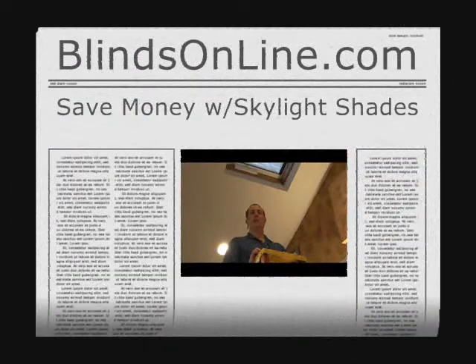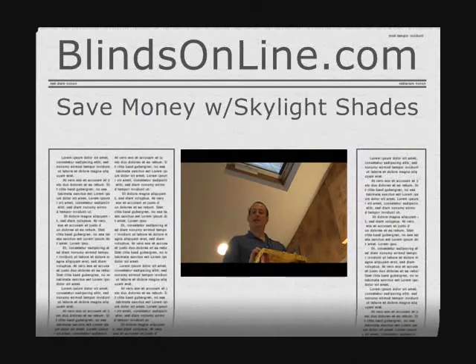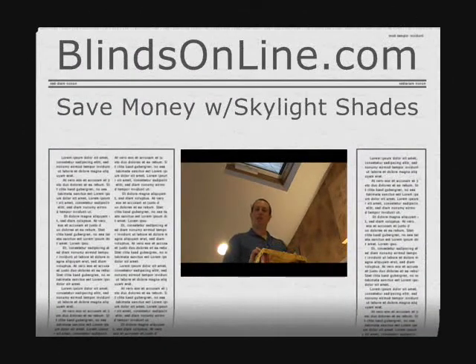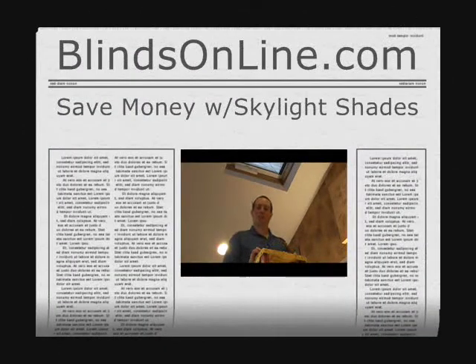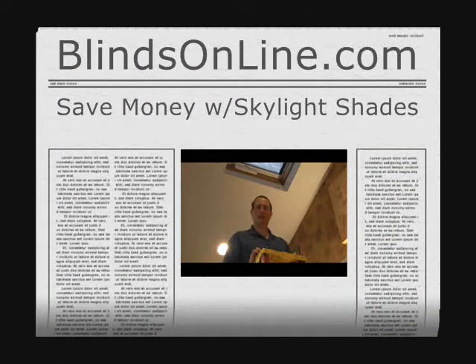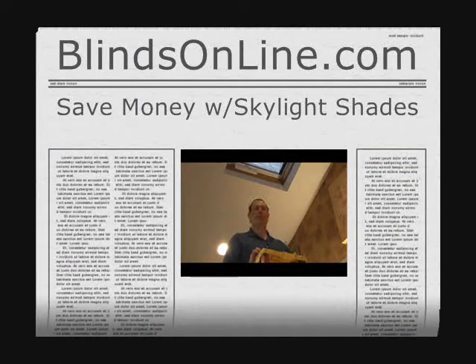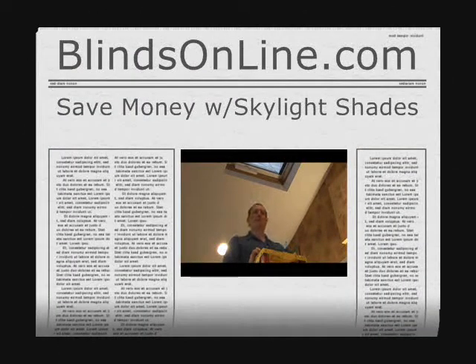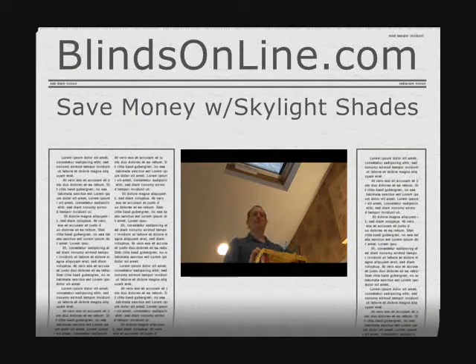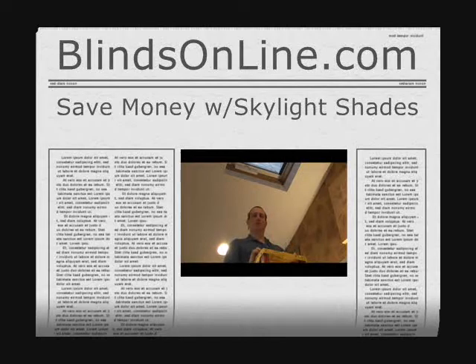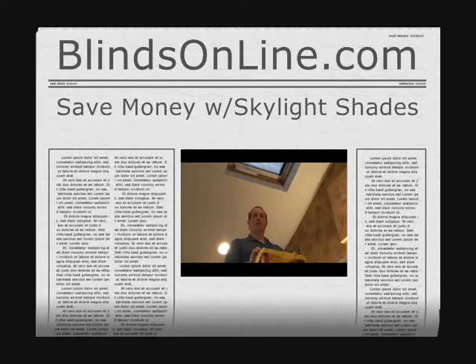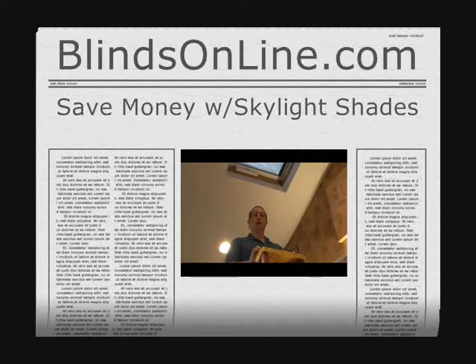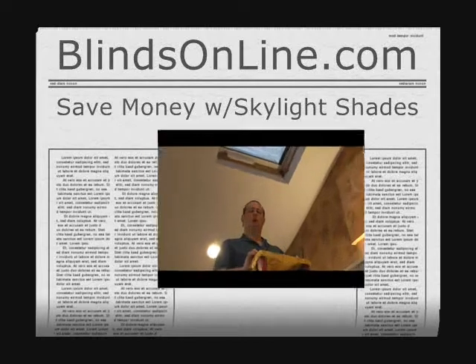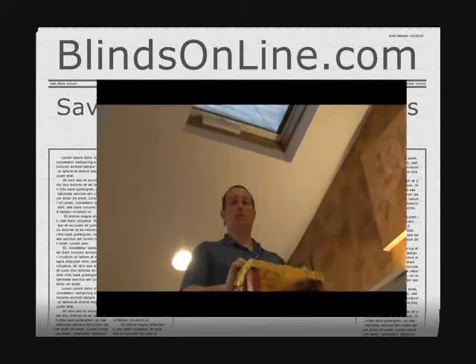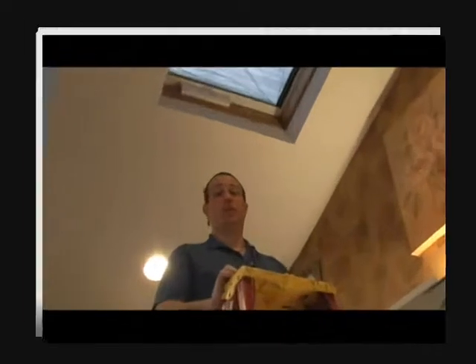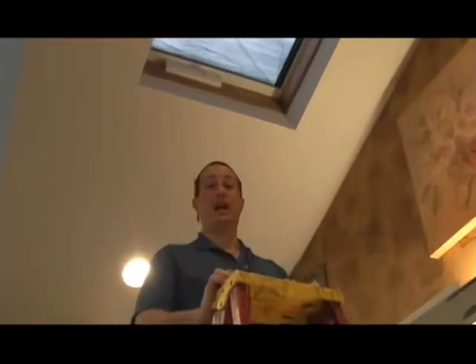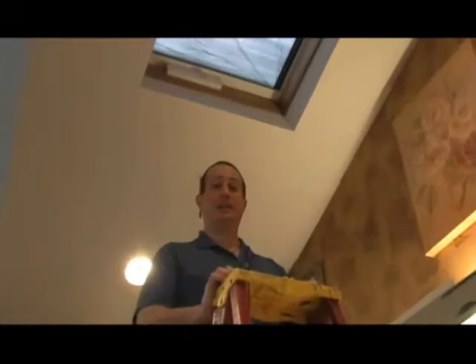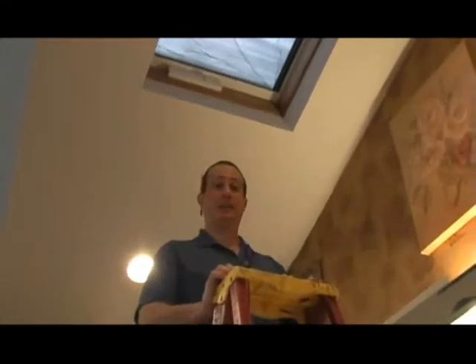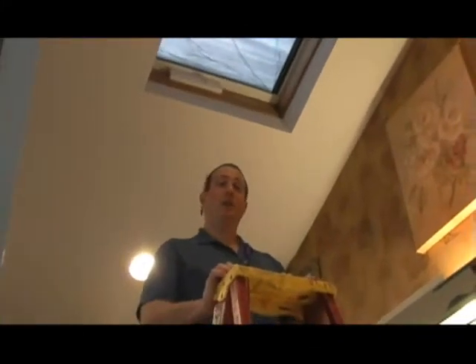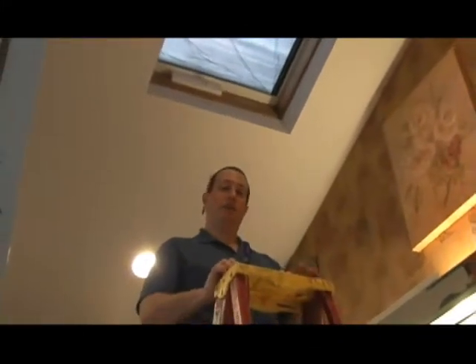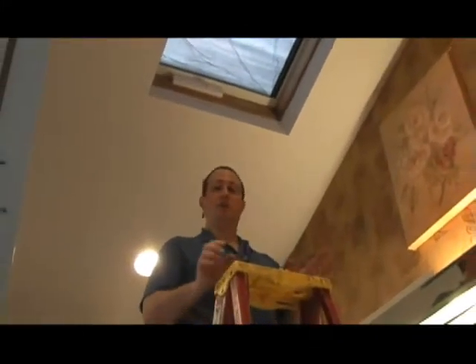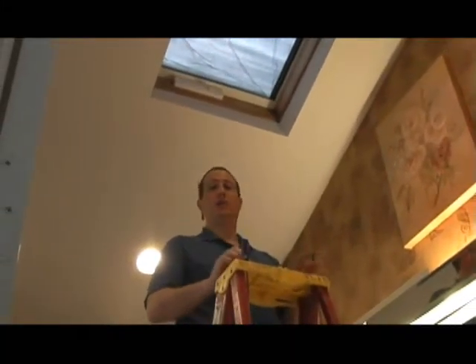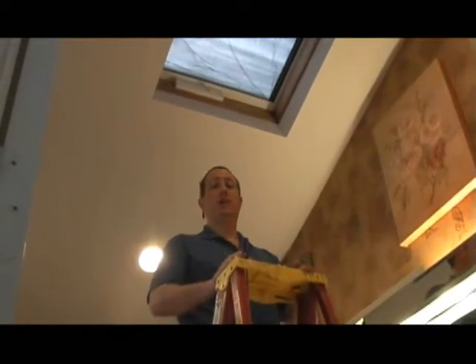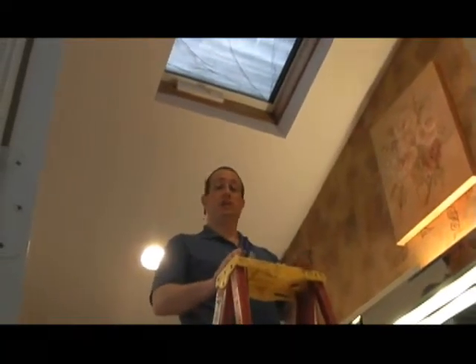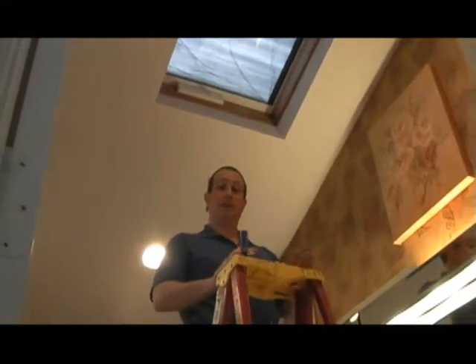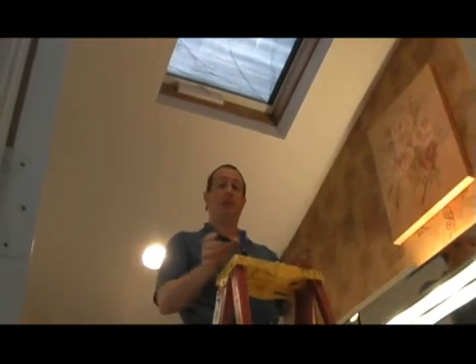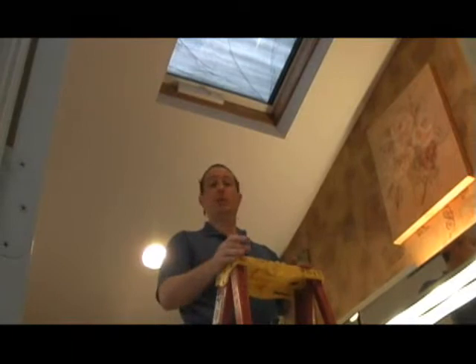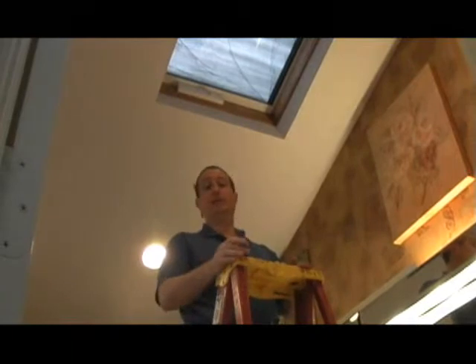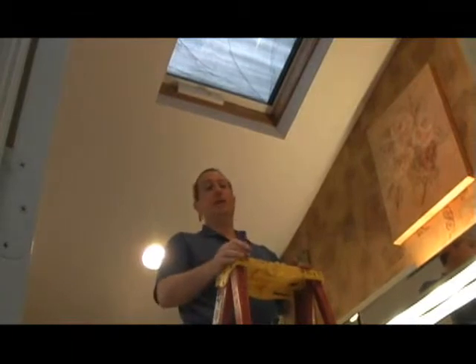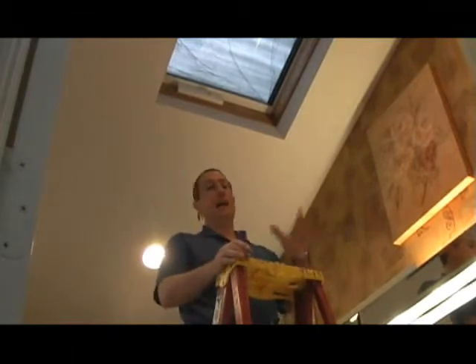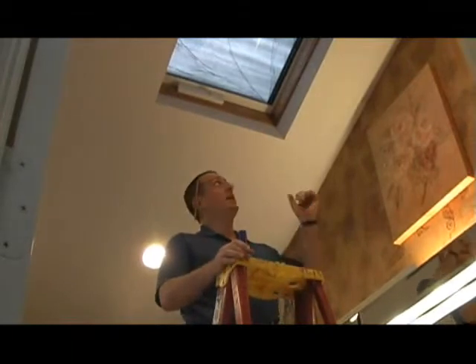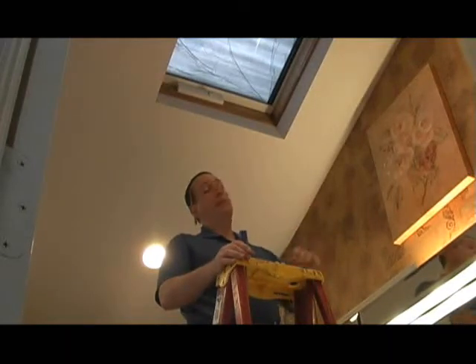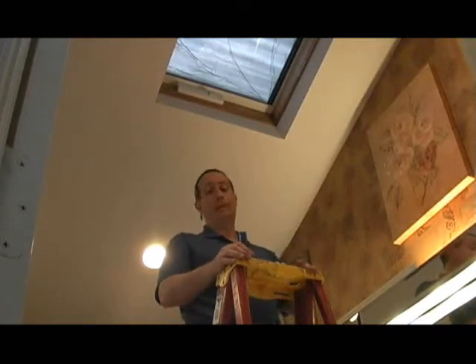Mike from BlindsOnline.com here to show you how to install the Skylight Shade. You've measured for your shade, you've received your brand new shade, and now it's time to put it up.